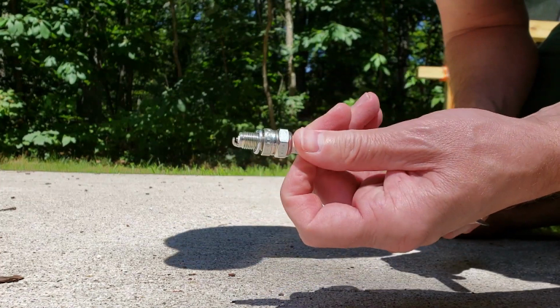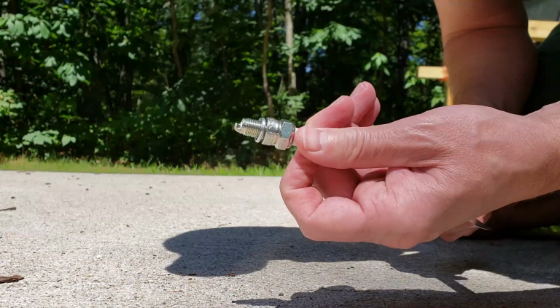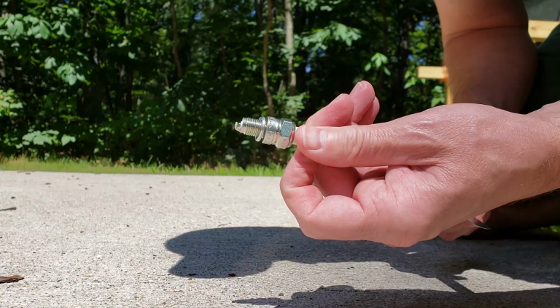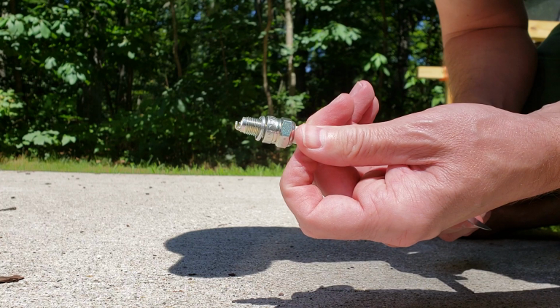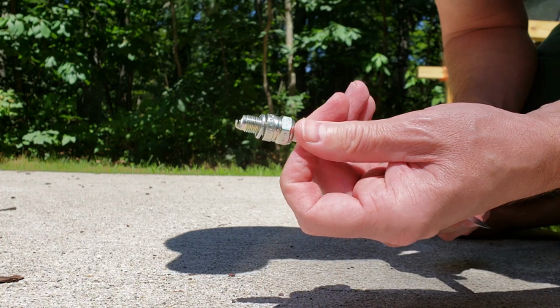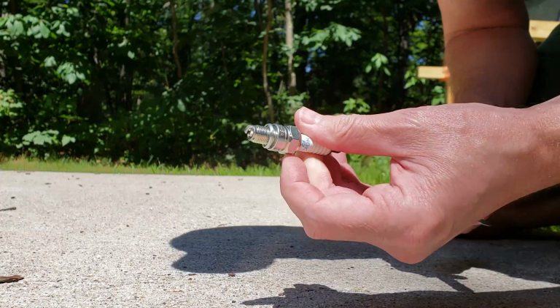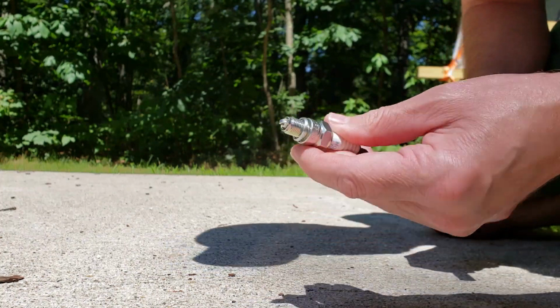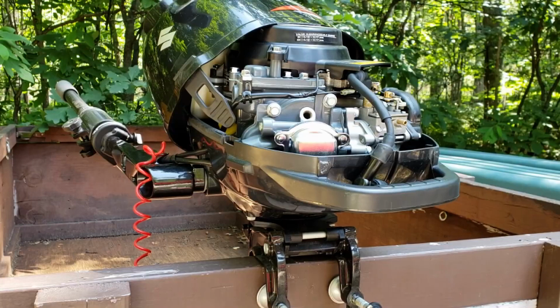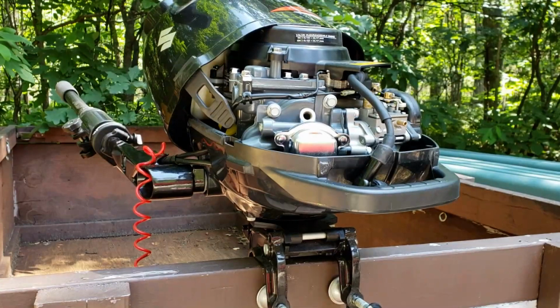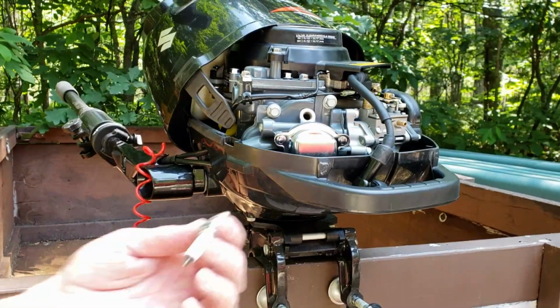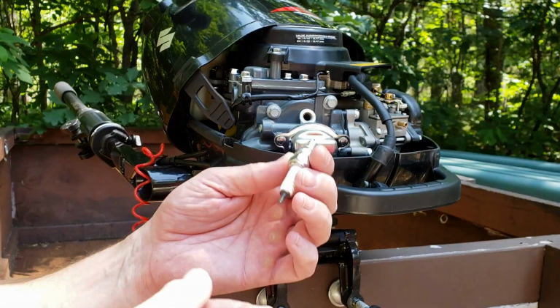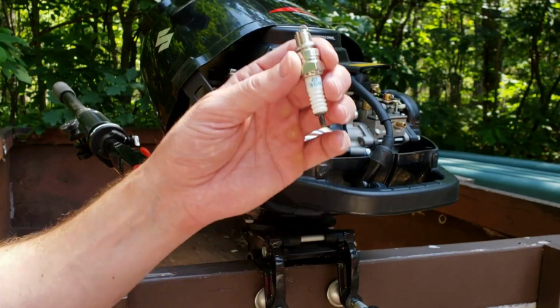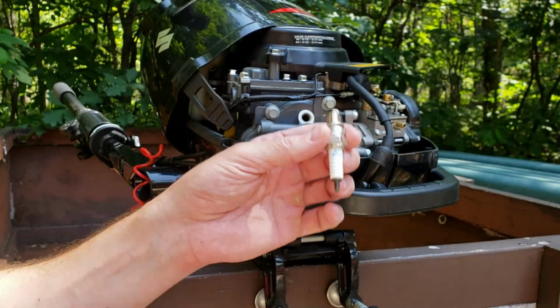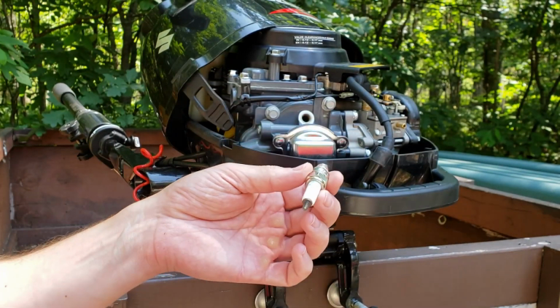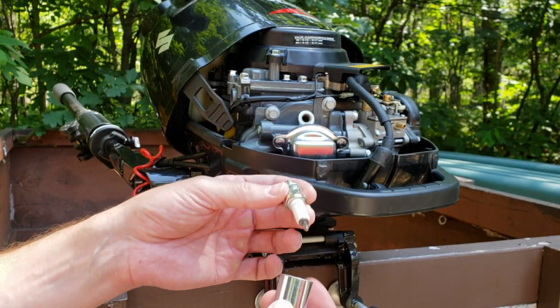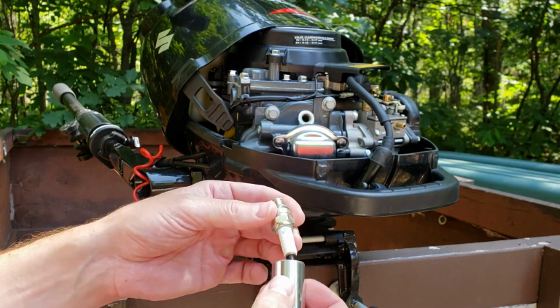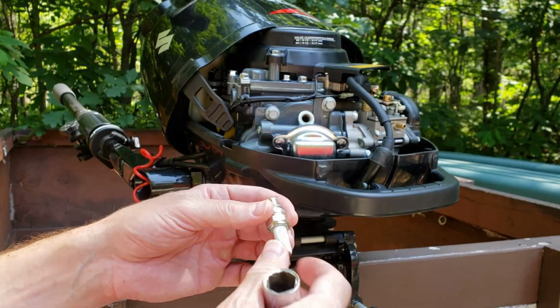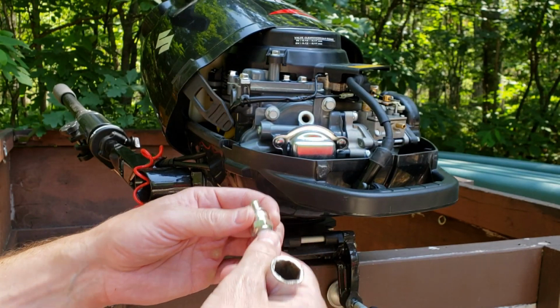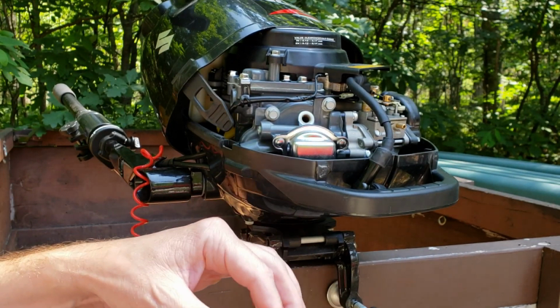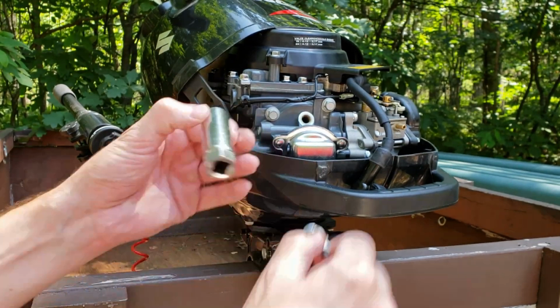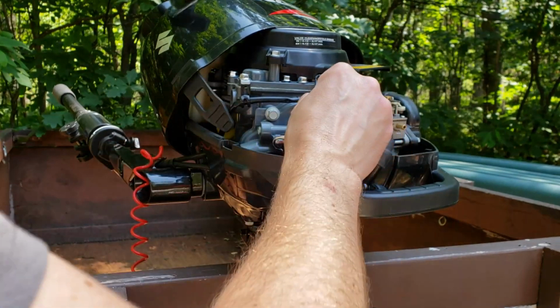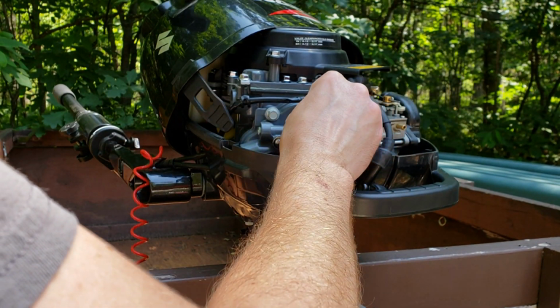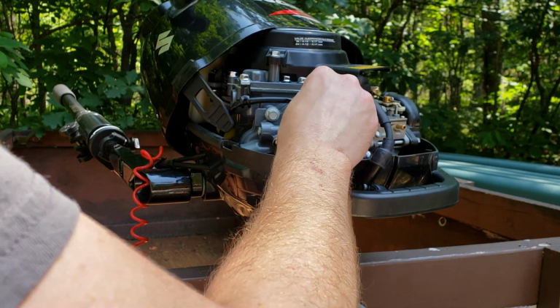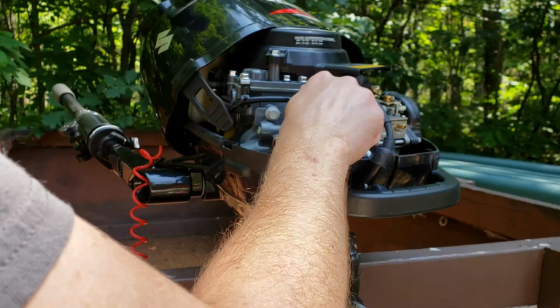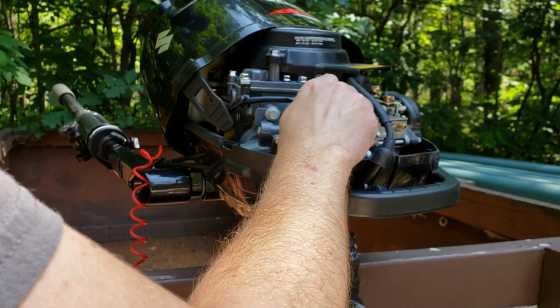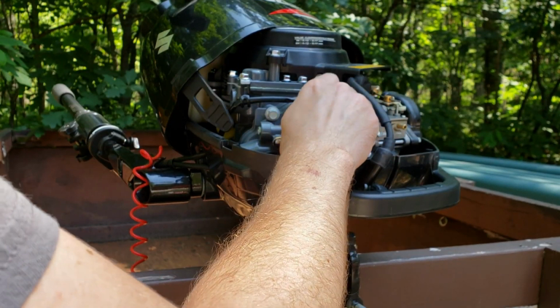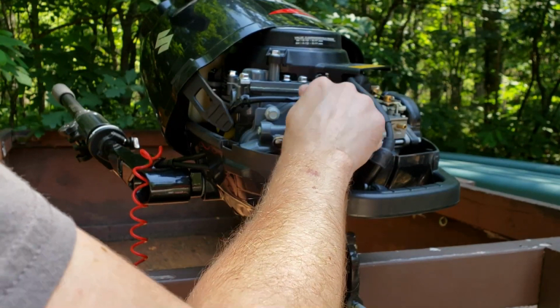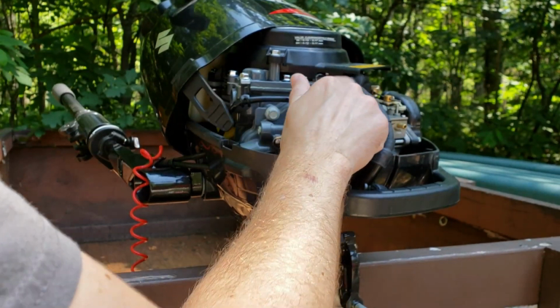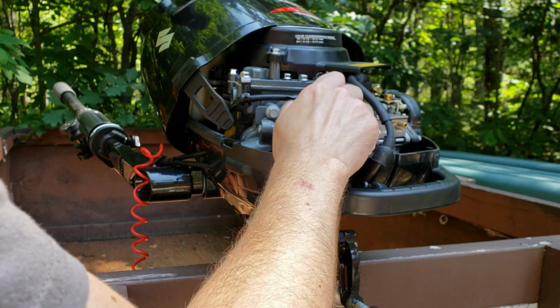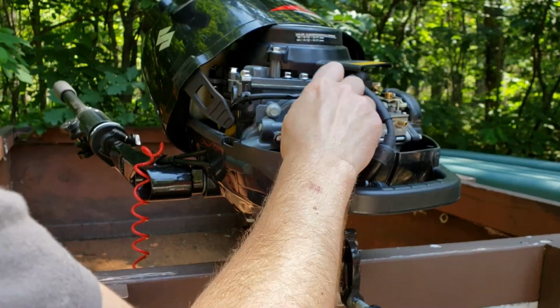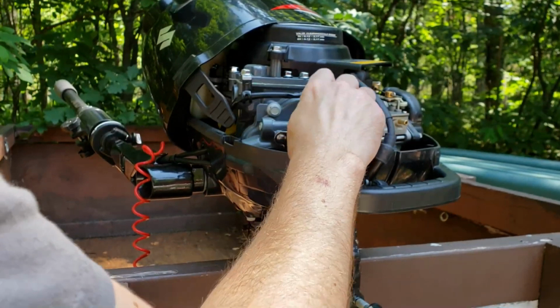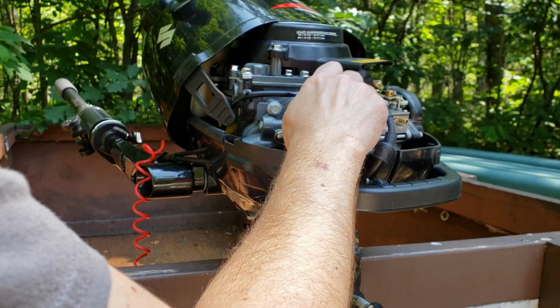The spark plug is gapped. We're going to gently reinstall this. You want to make sure you don't over-tighten it.